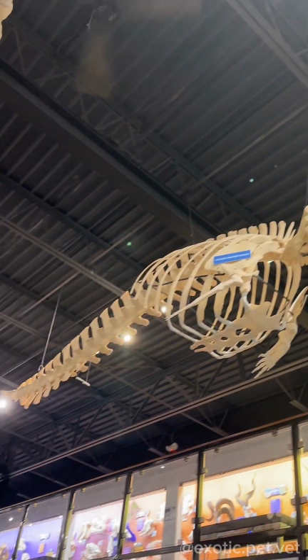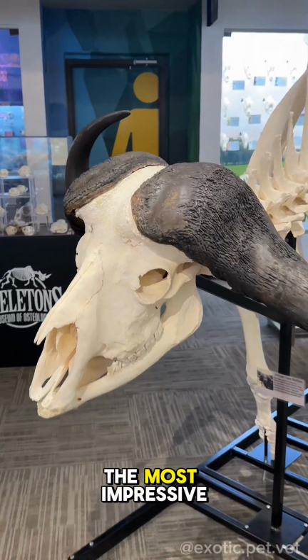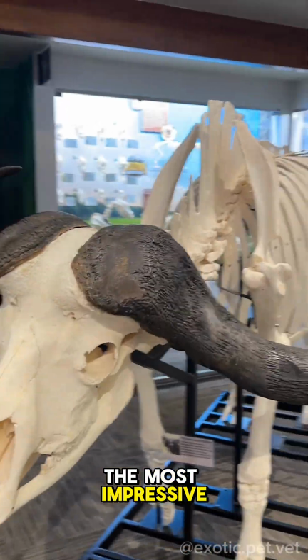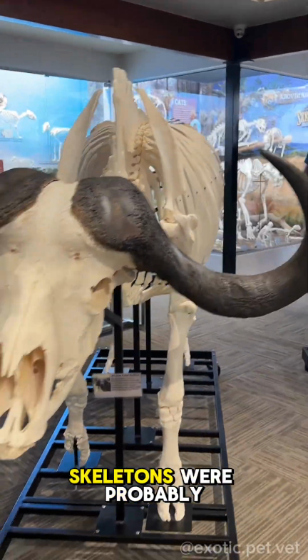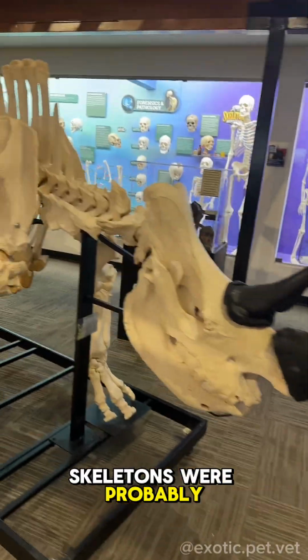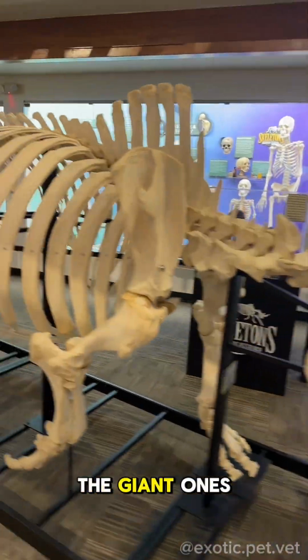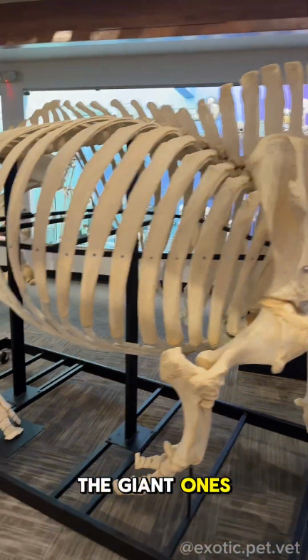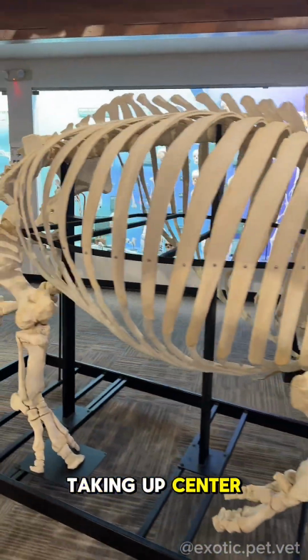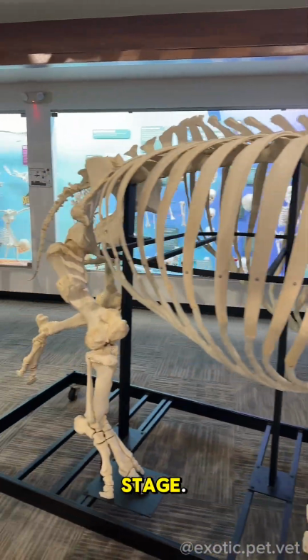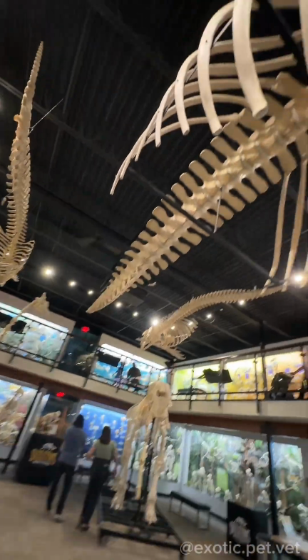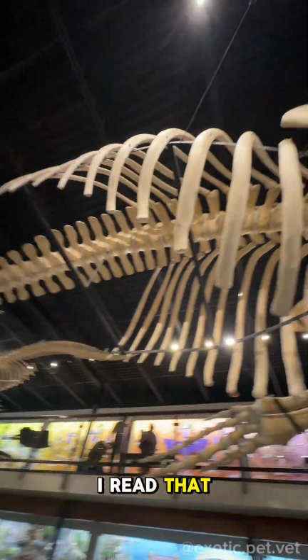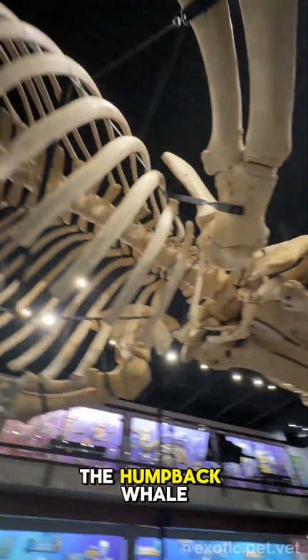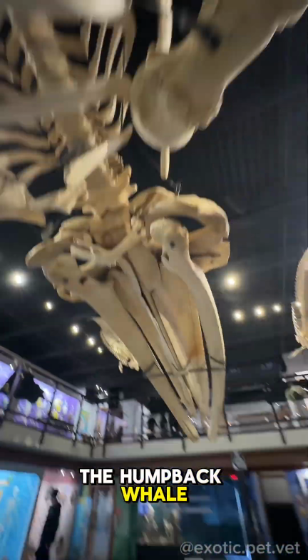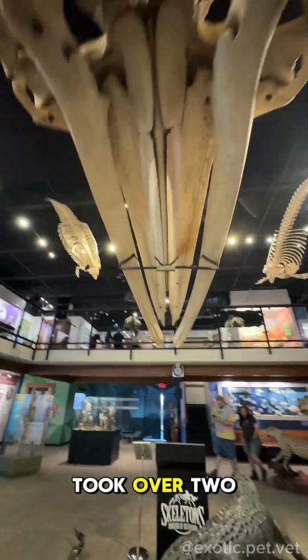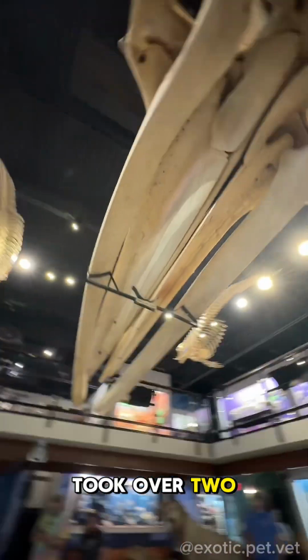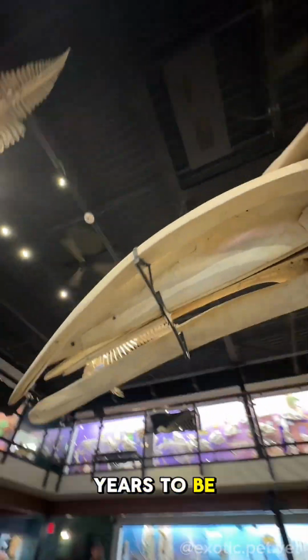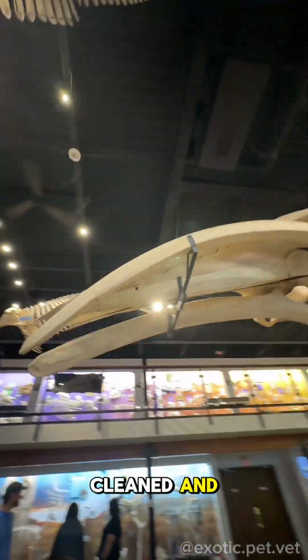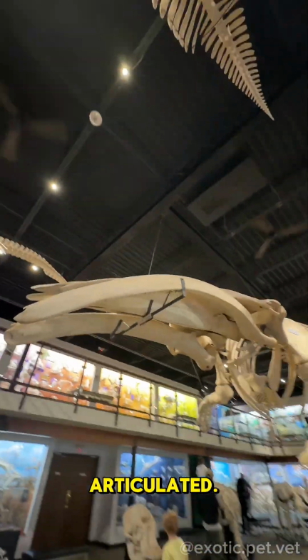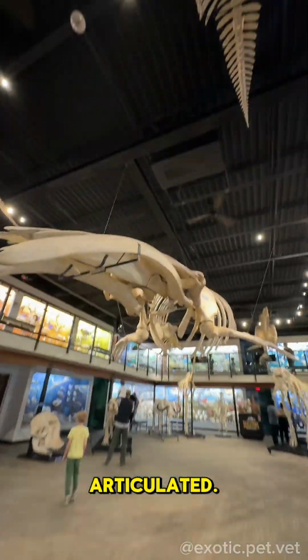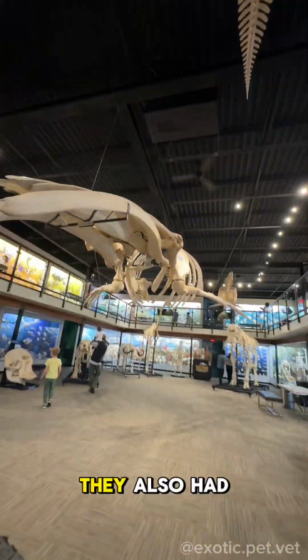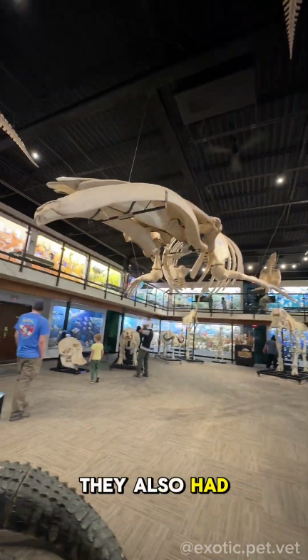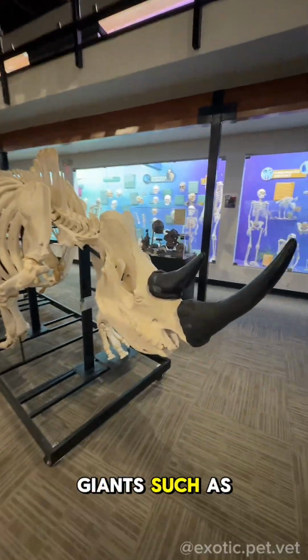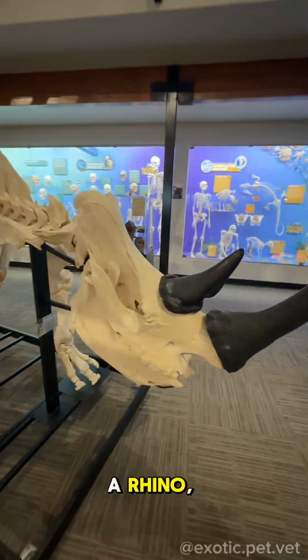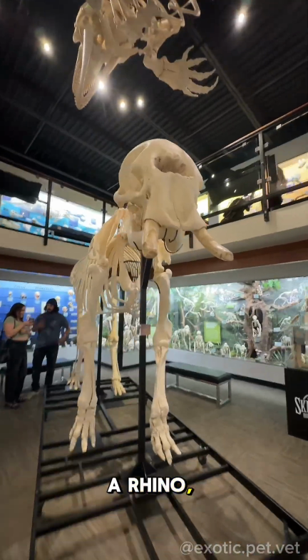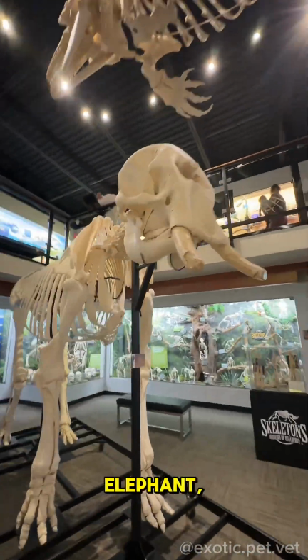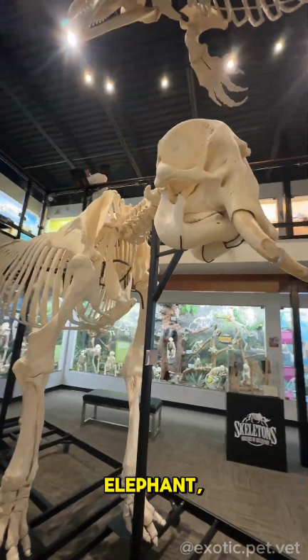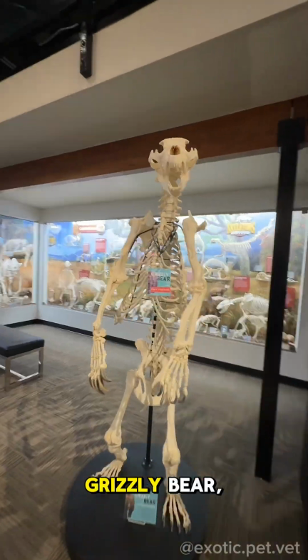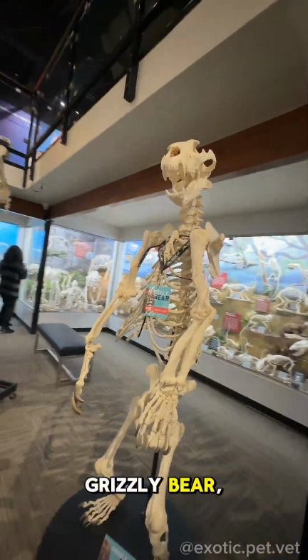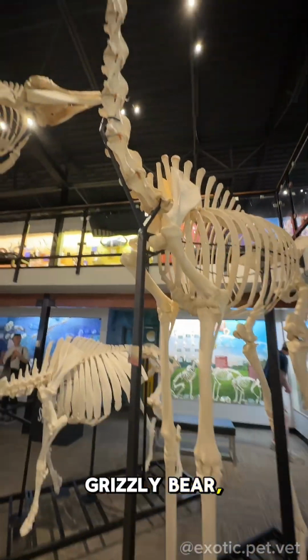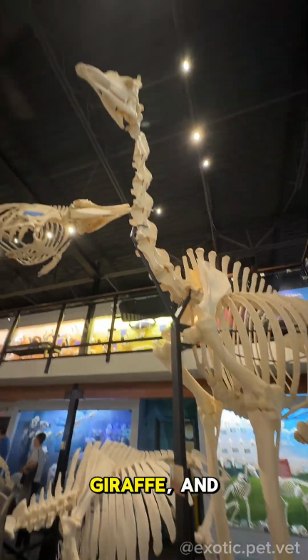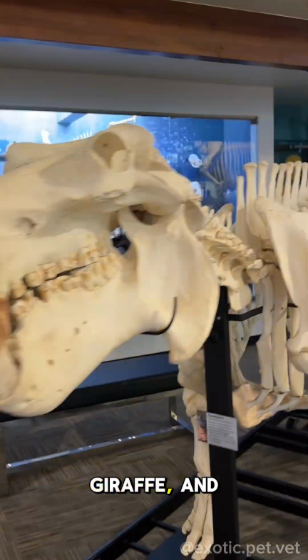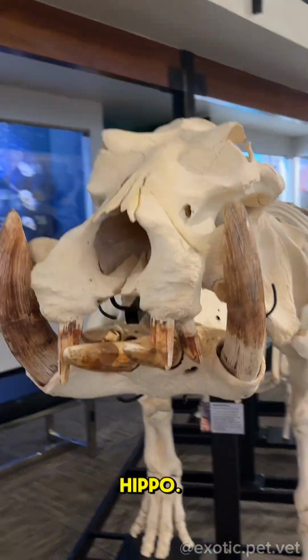The most impressive skeletons were probably the giant ones taking up center stage. I read that the humpback whale took over two years to be cleaned and articulated. They also had giants such as a rhino, elephant, grizzly bear, giraffe, and hippo.